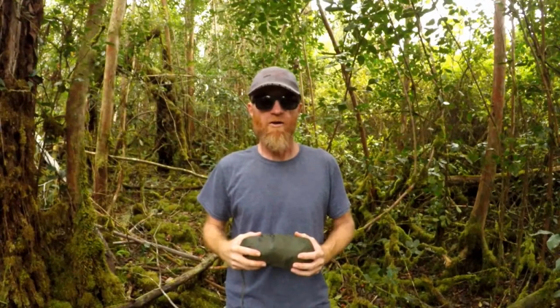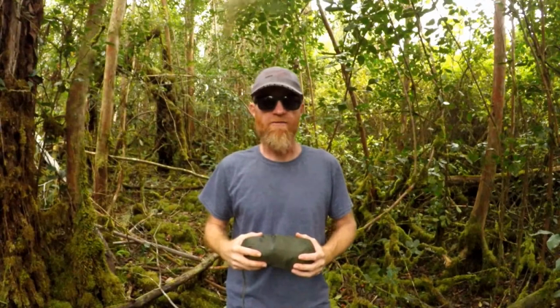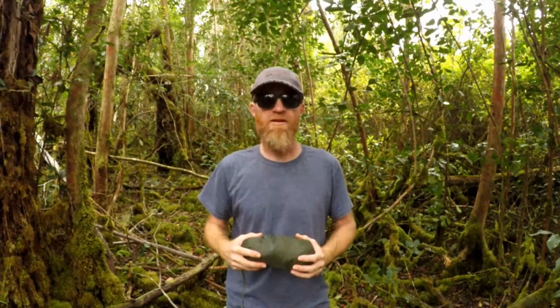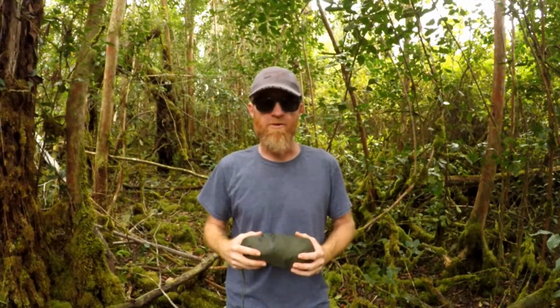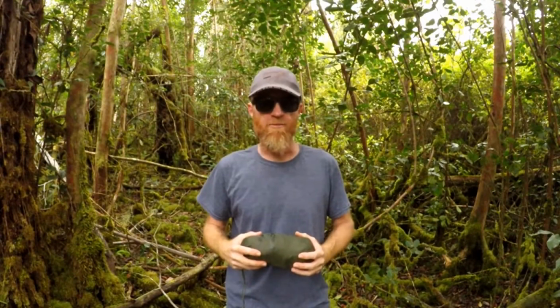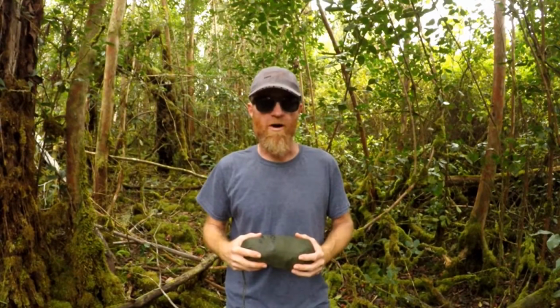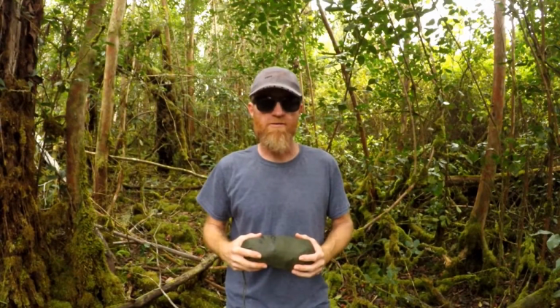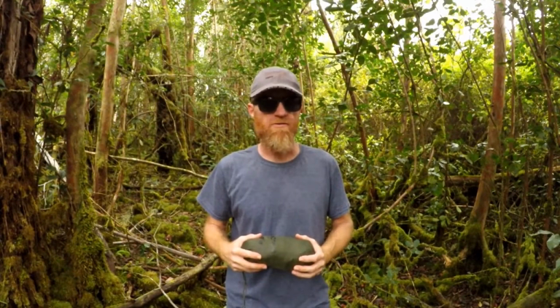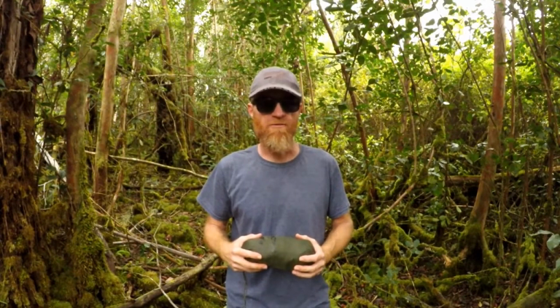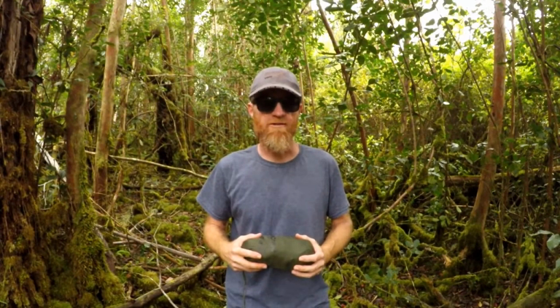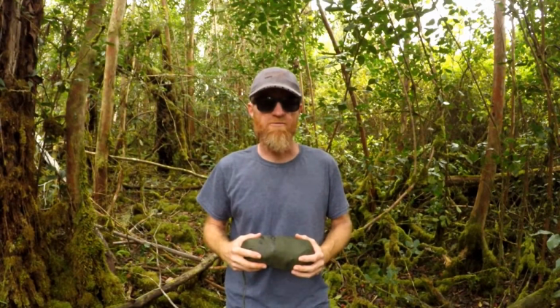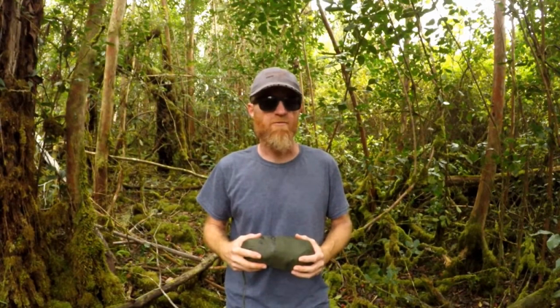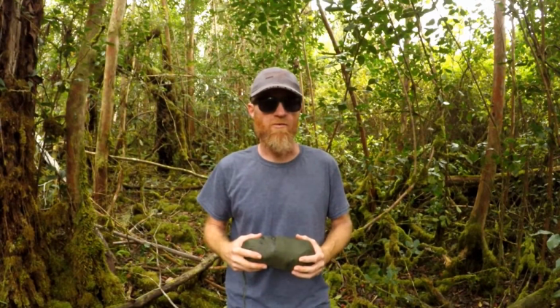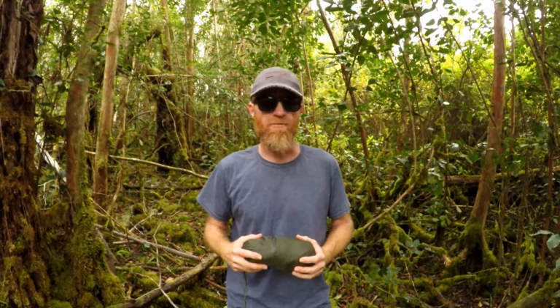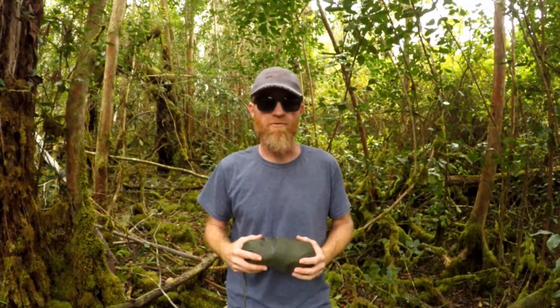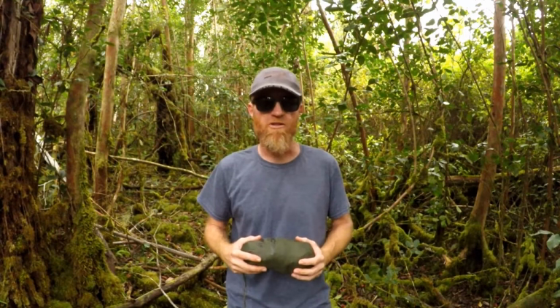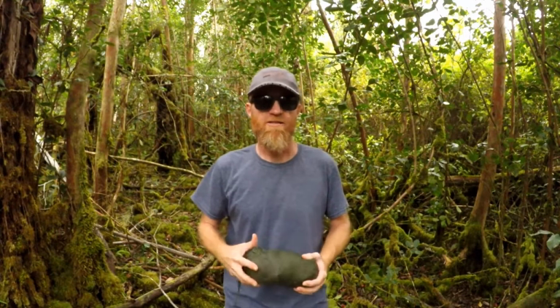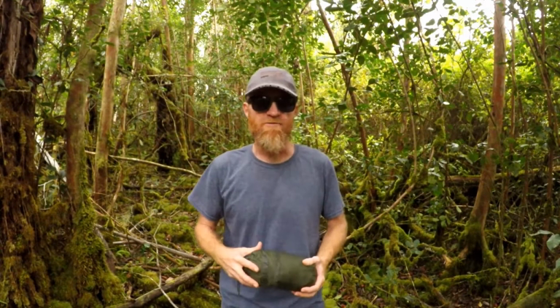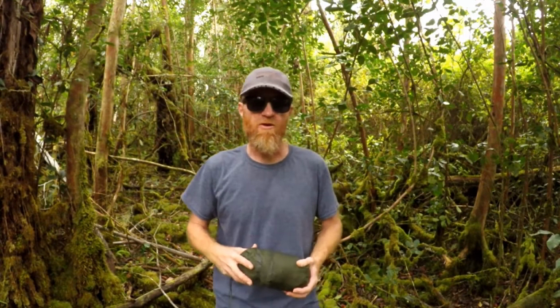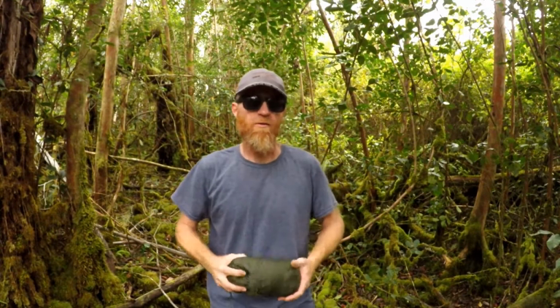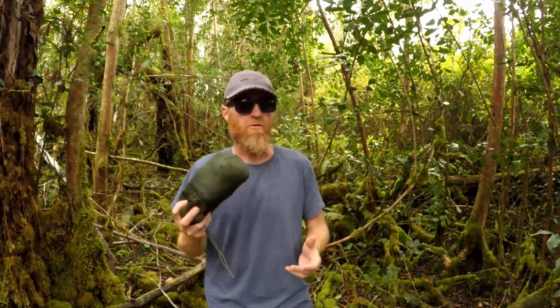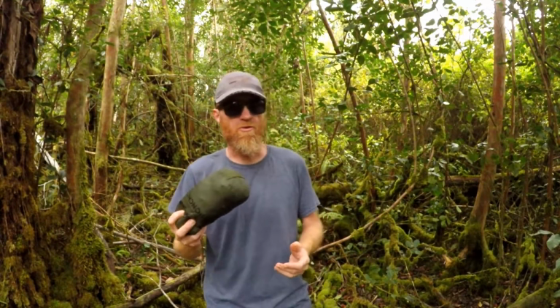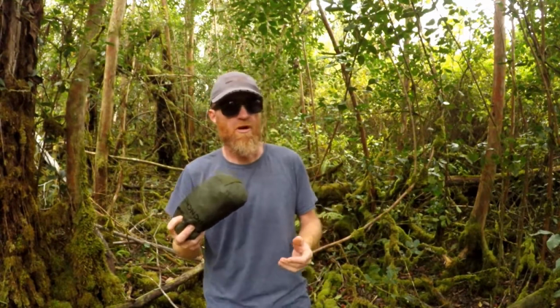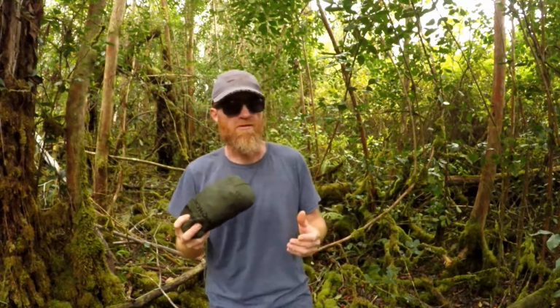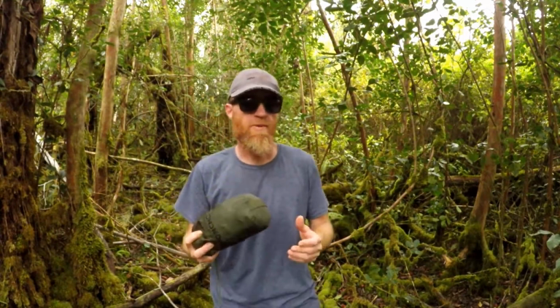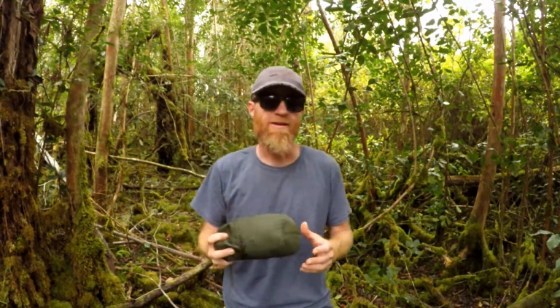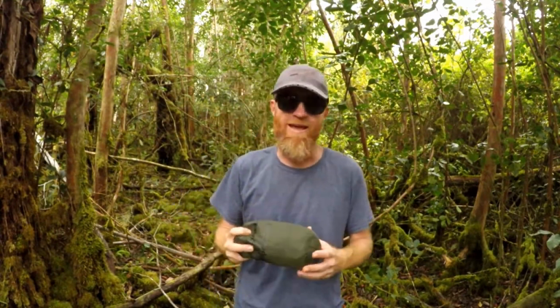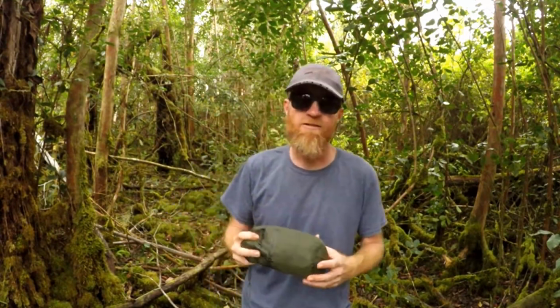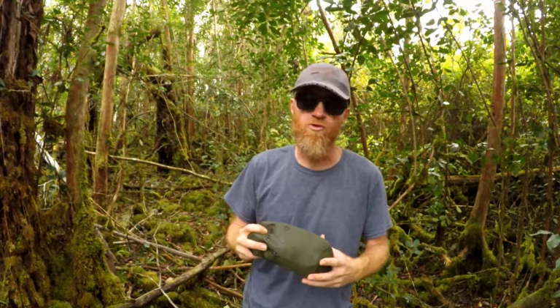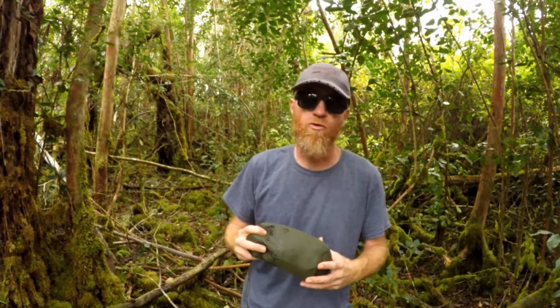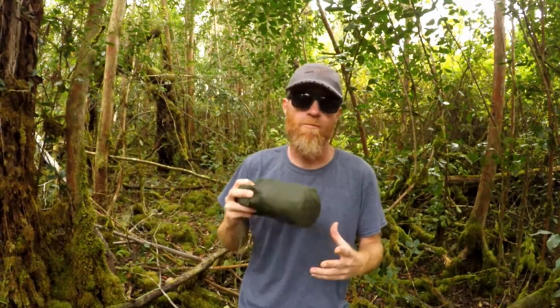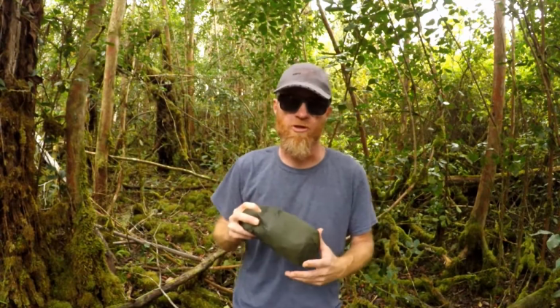Aloha everybody, Gabe here from the Hawaii Institute of Self-Reliance, His Survival. Welcome back, mahalo for watching. Today's video I want to do a review of the Snugpak Enhanced Patrol Poncho.